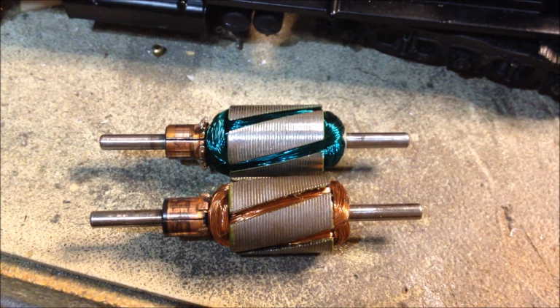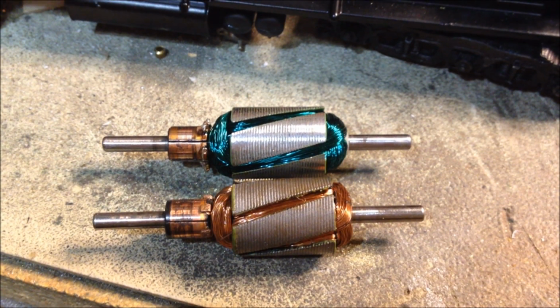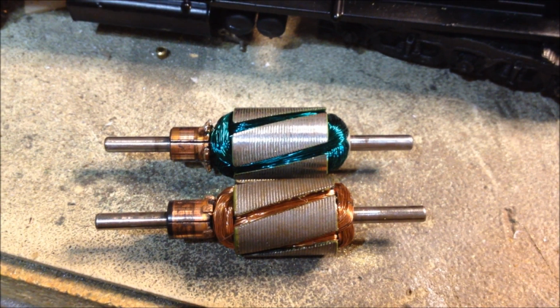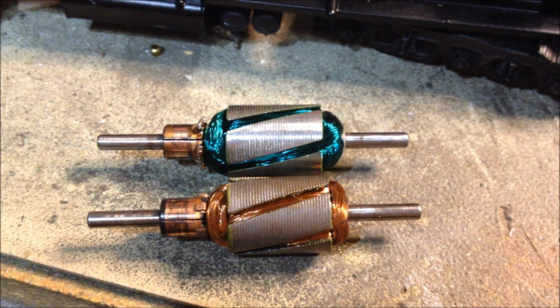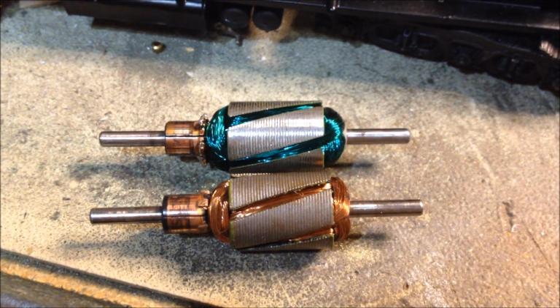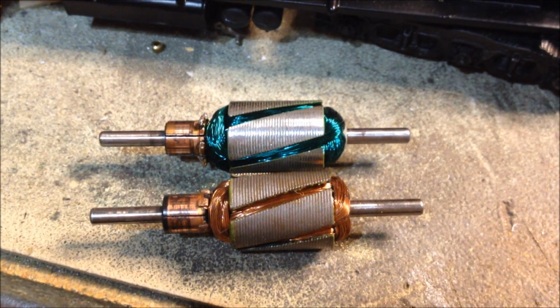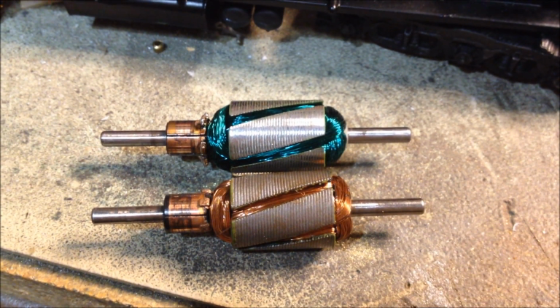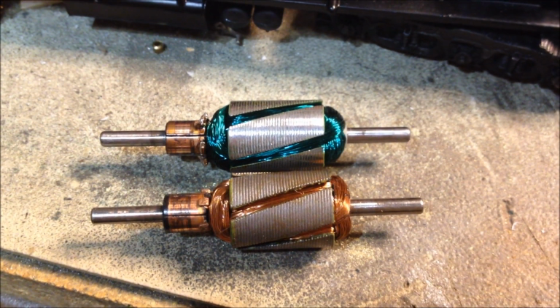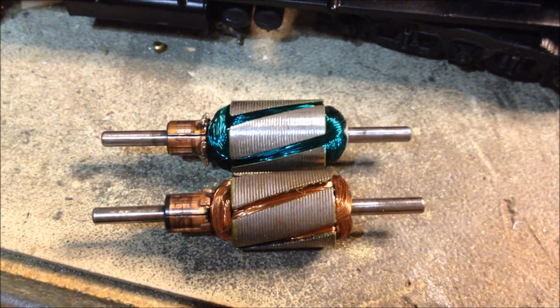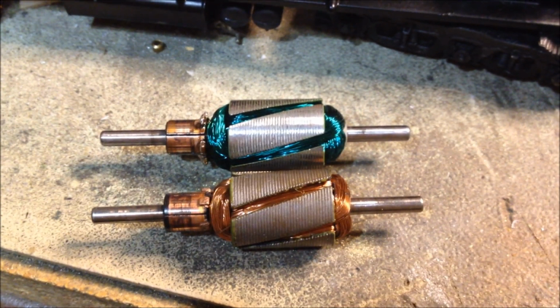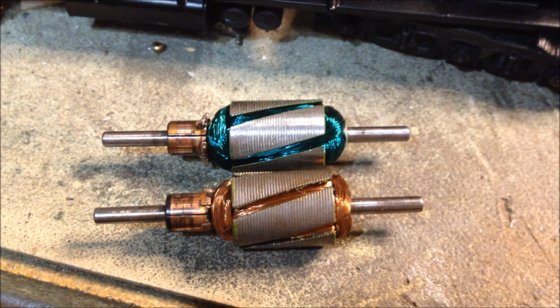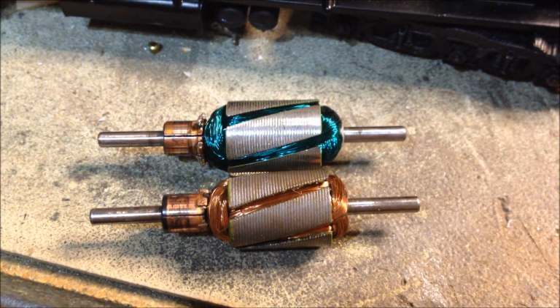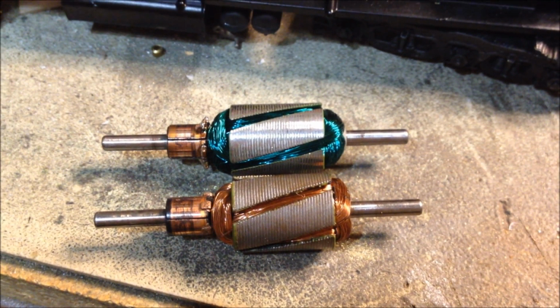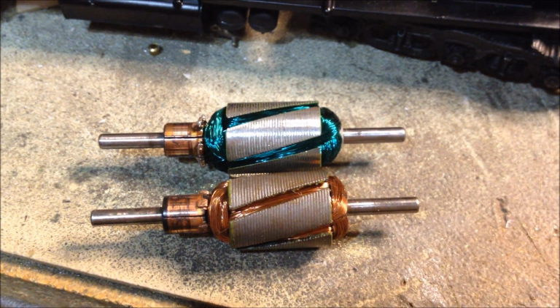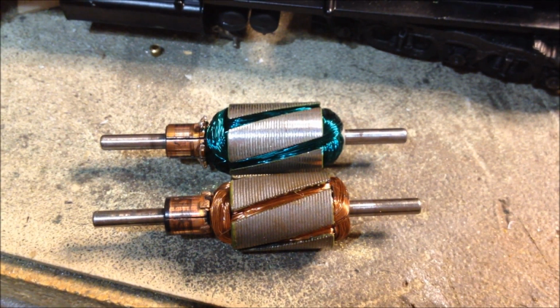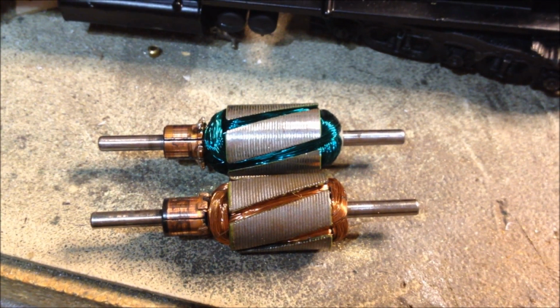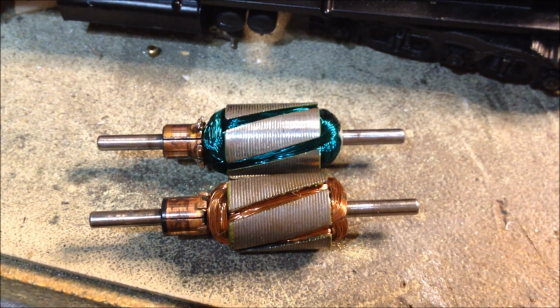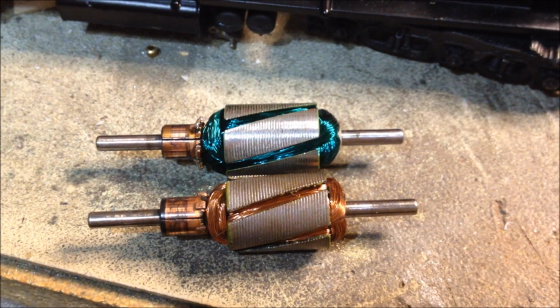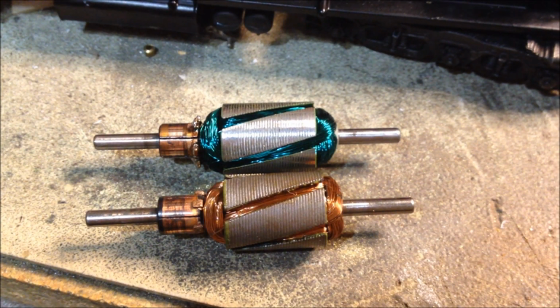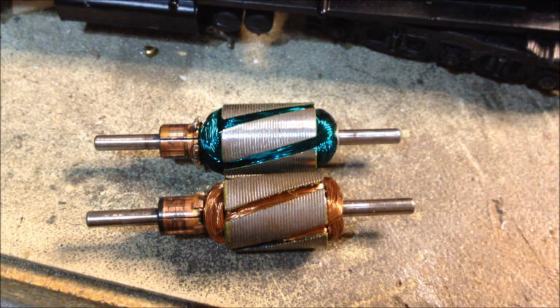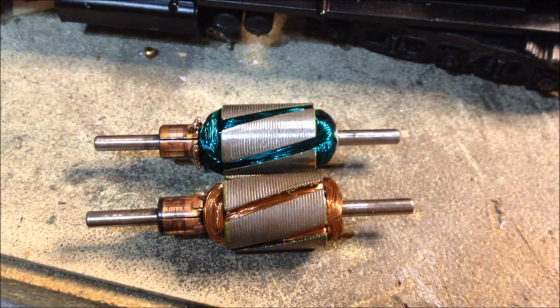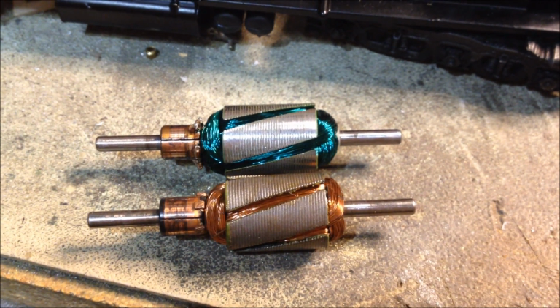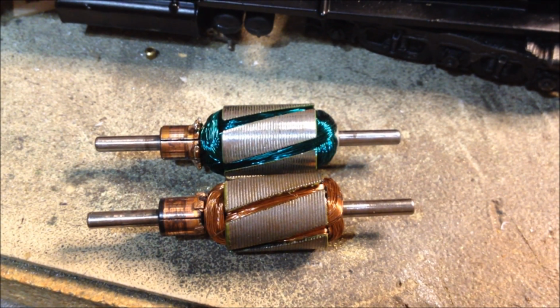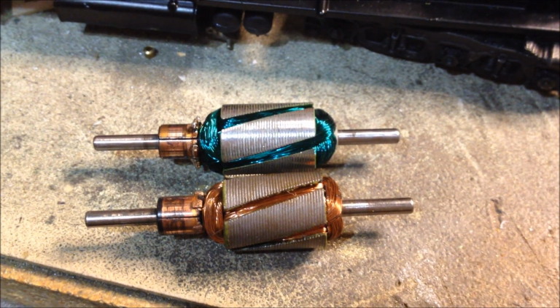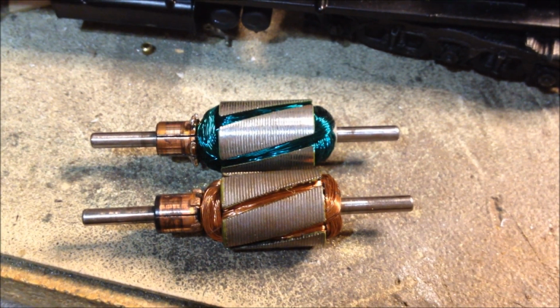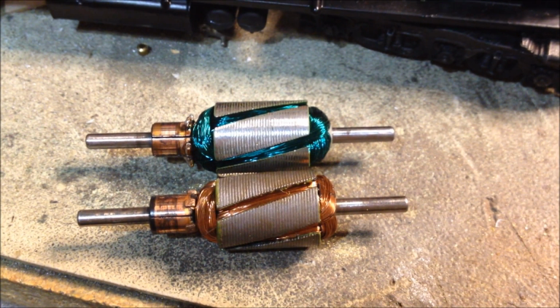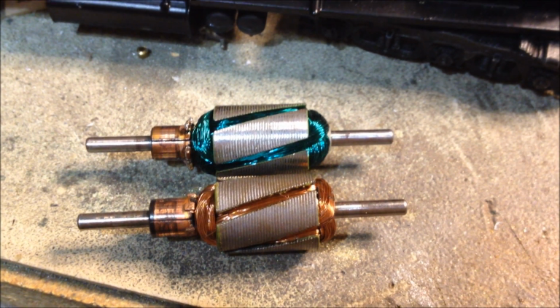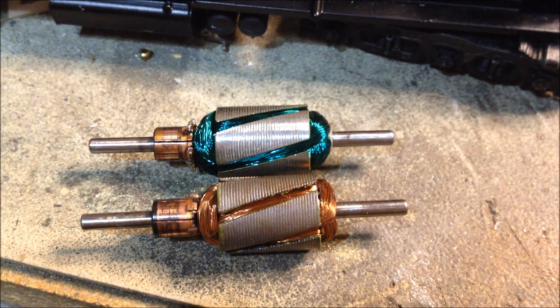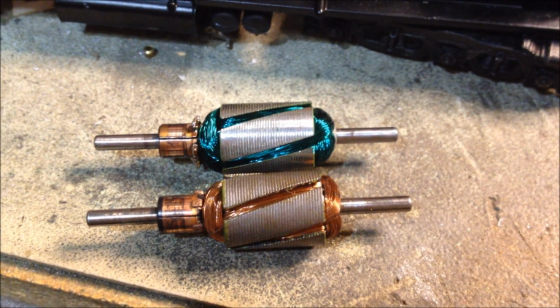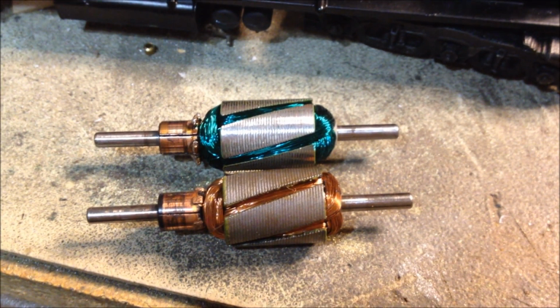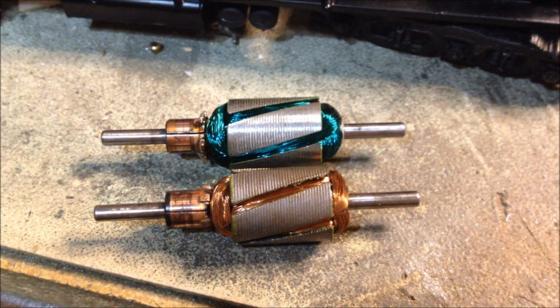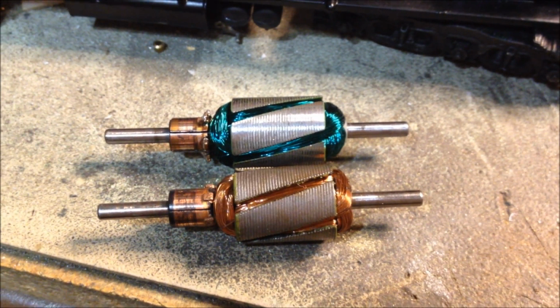Just a quick little interesting project here. I'm powering up one of Atherin's gold motors to give it the torque it needs to drive my Trainmaster diesel better.